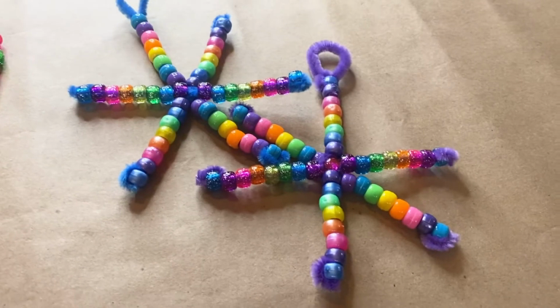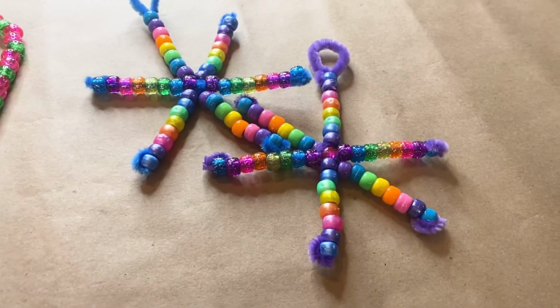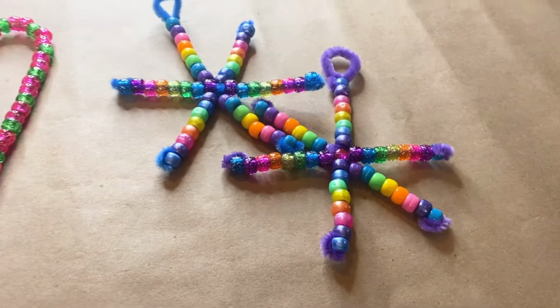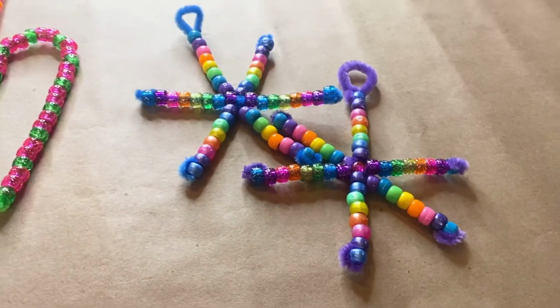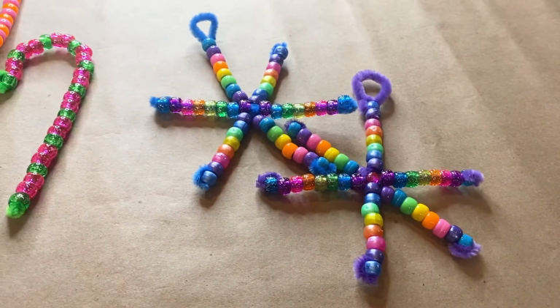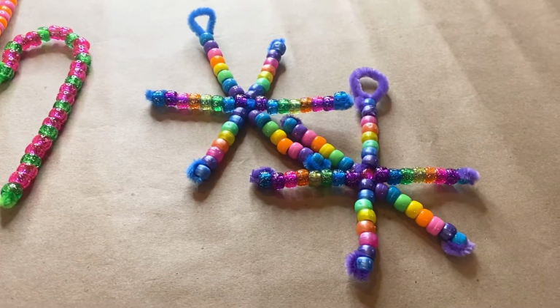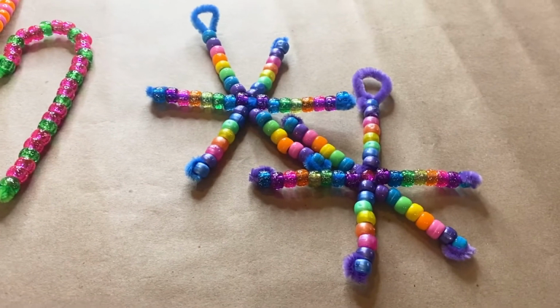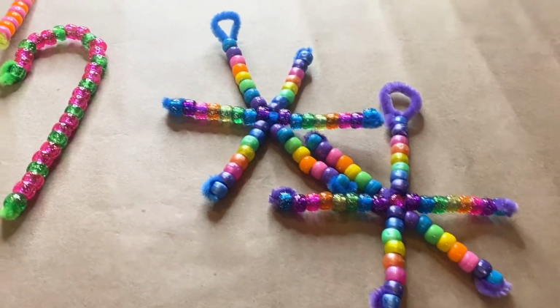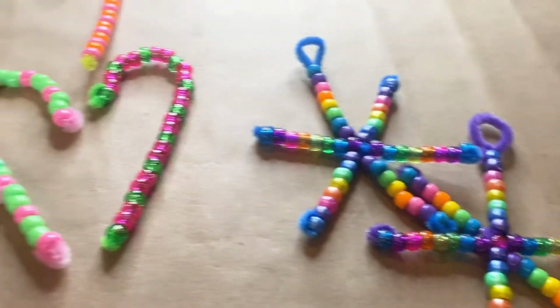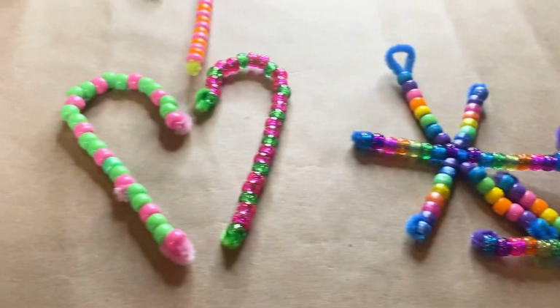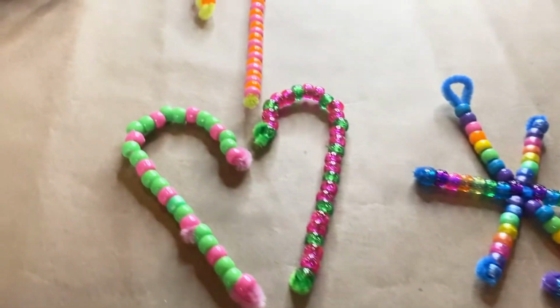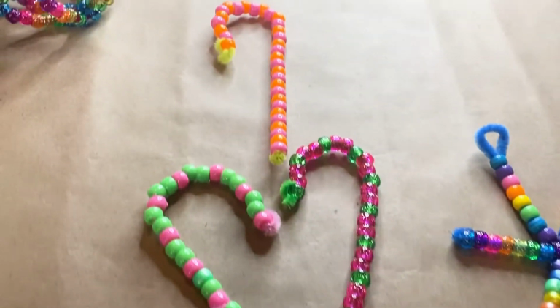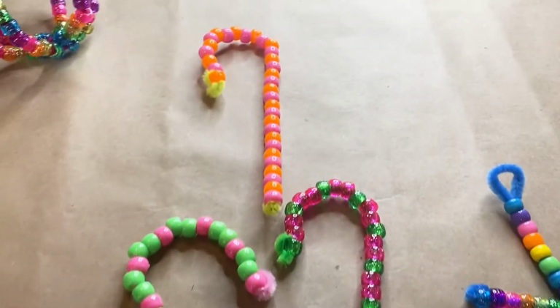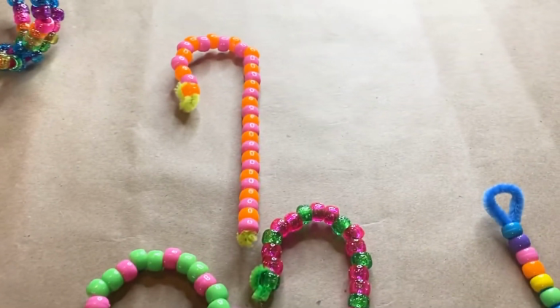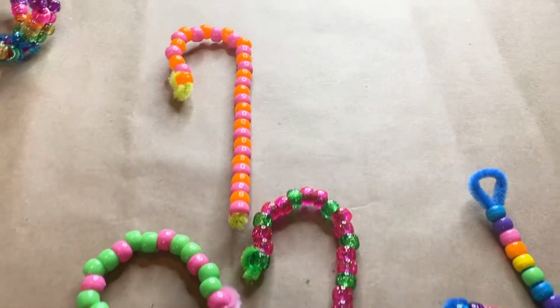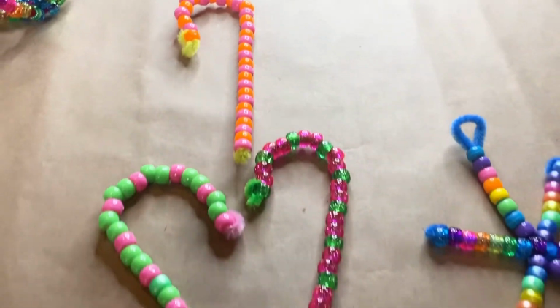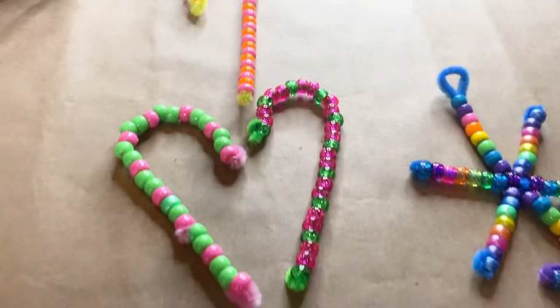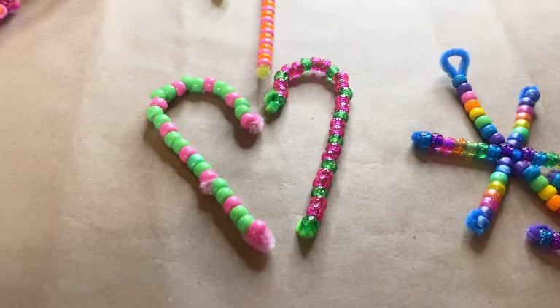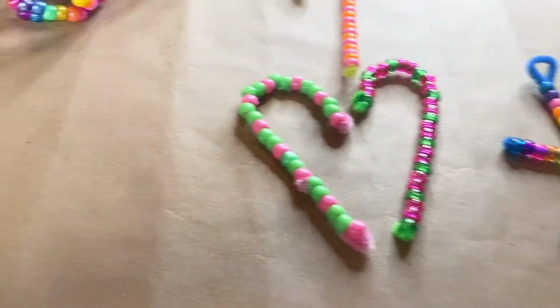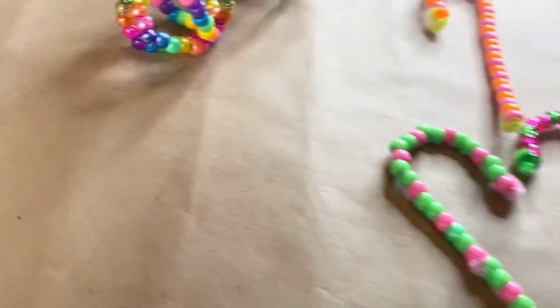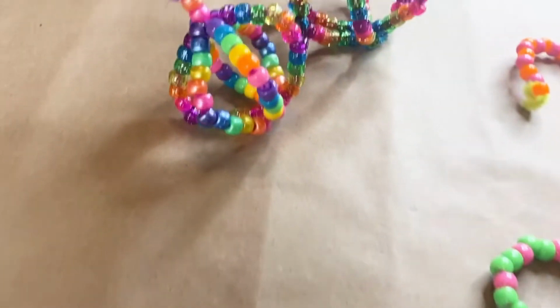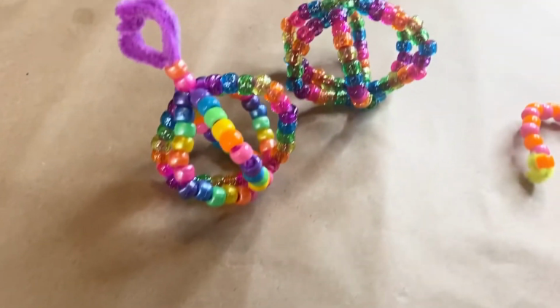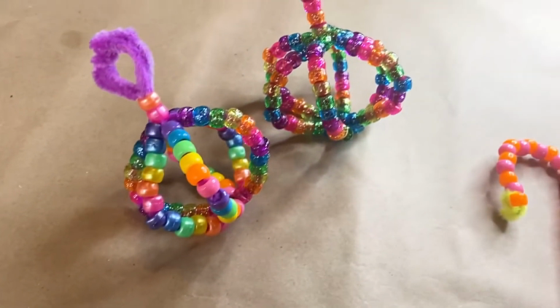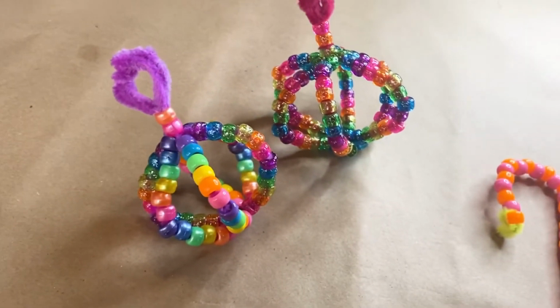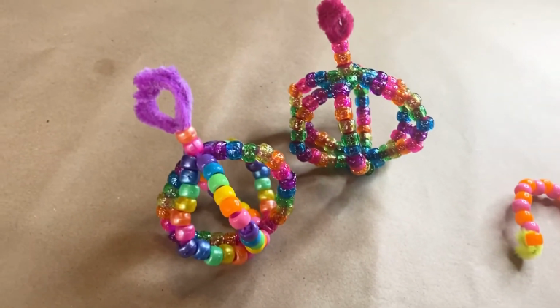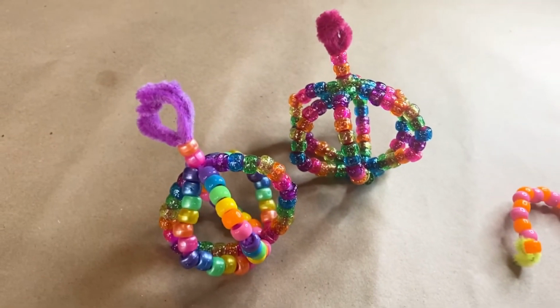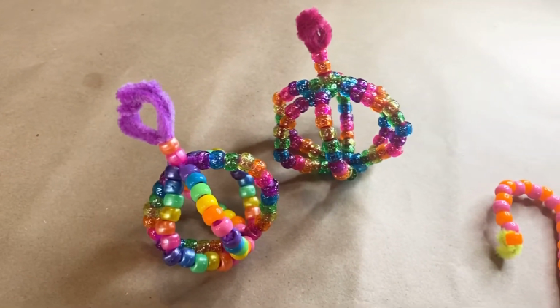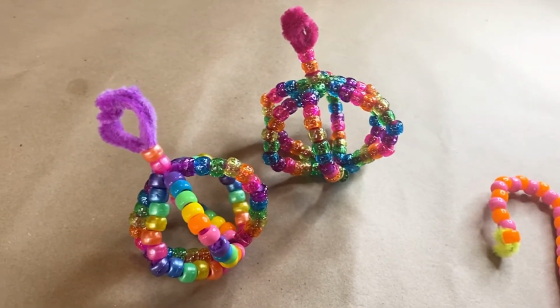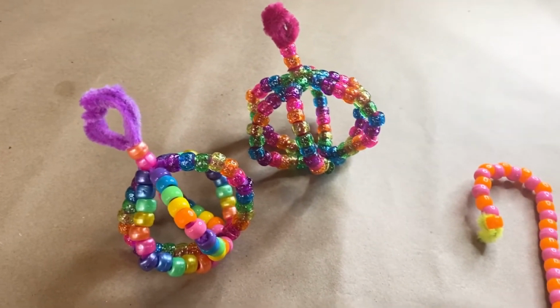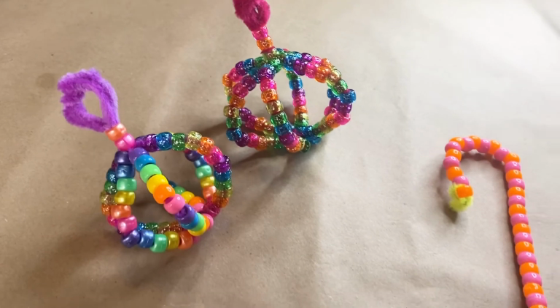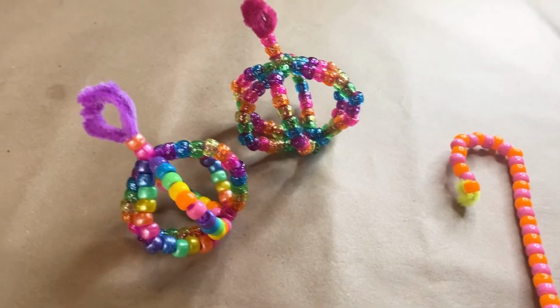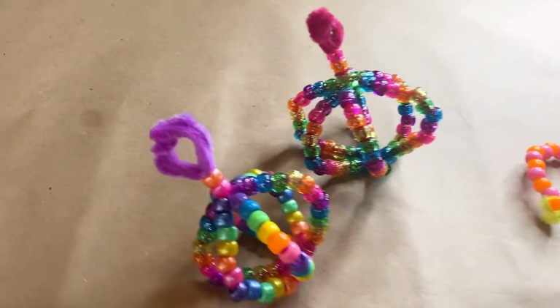Hi guys, it's Miss Debbie from the Appomattox Regional Library System, and today I'm going to do a craft video where I show you three different ways to make beautiful ornaments with beads and pipe cleaners.